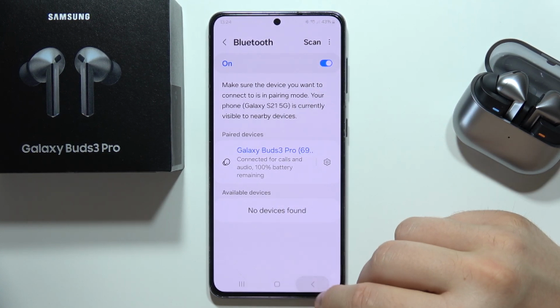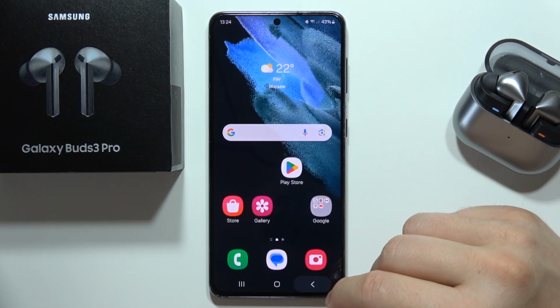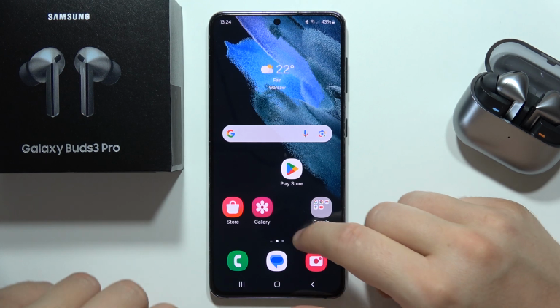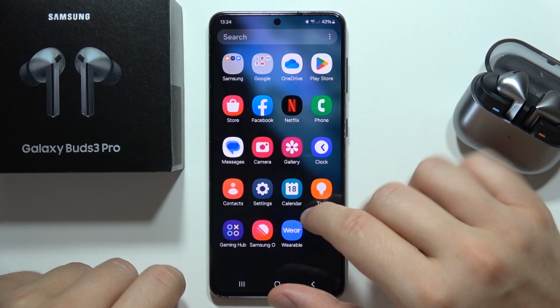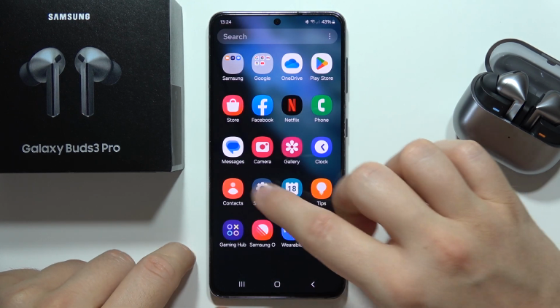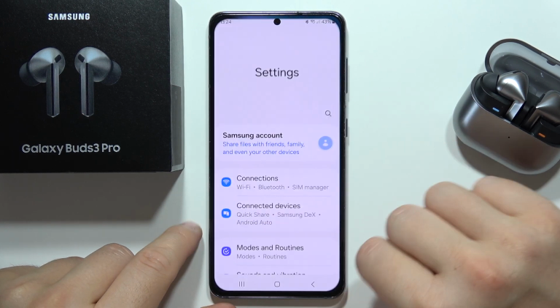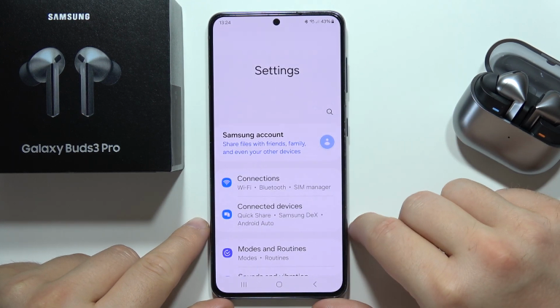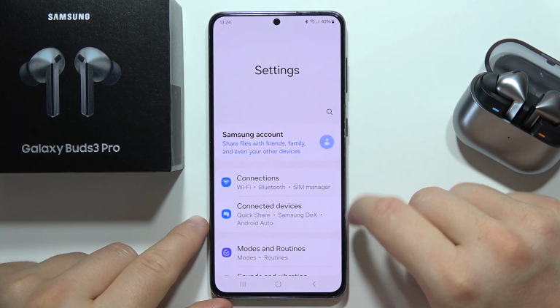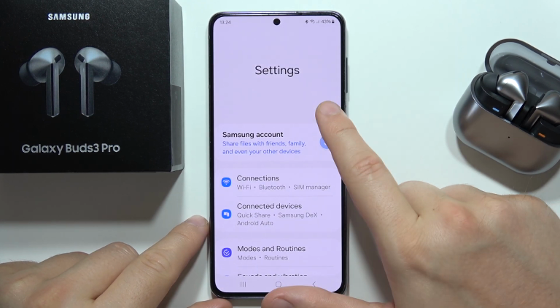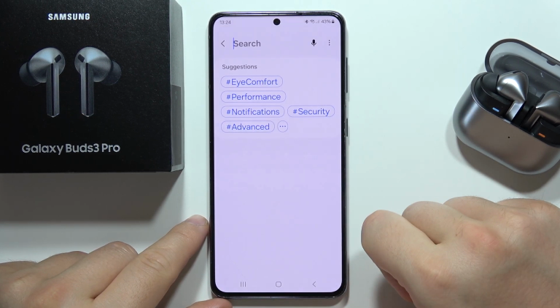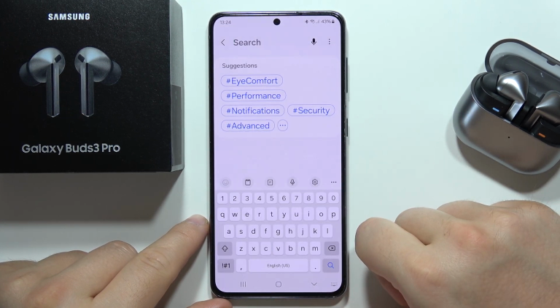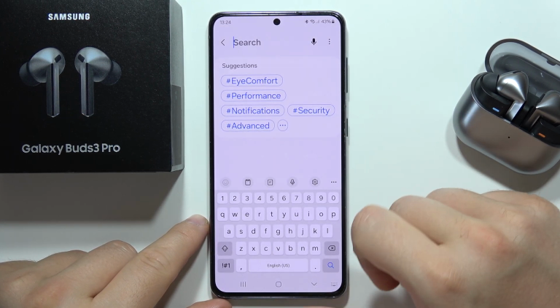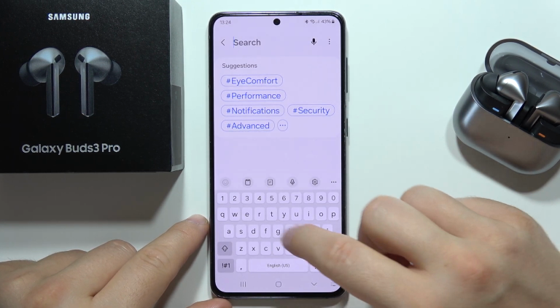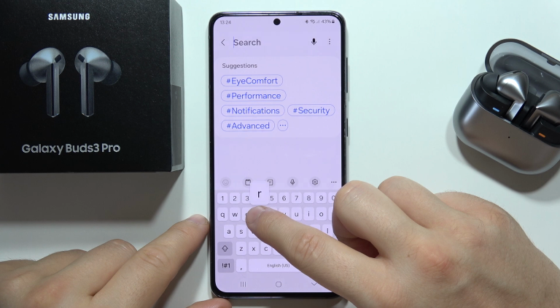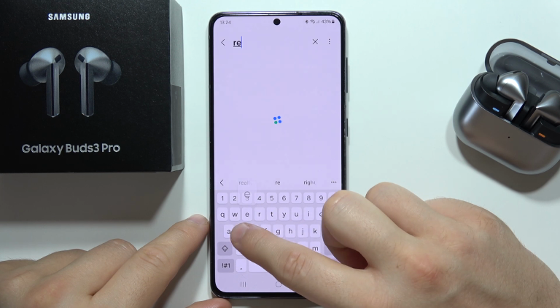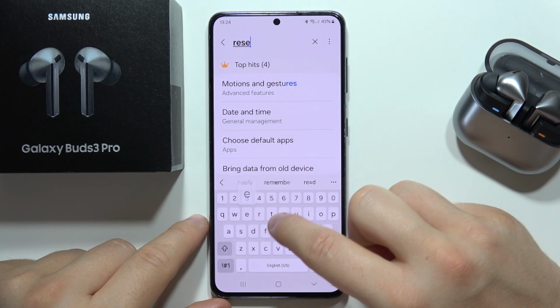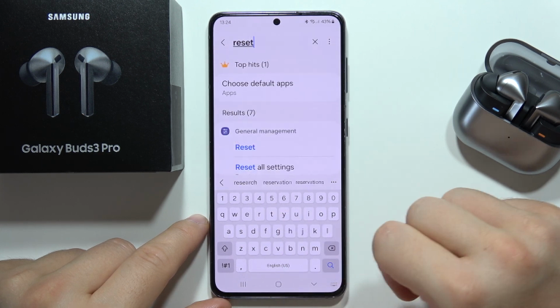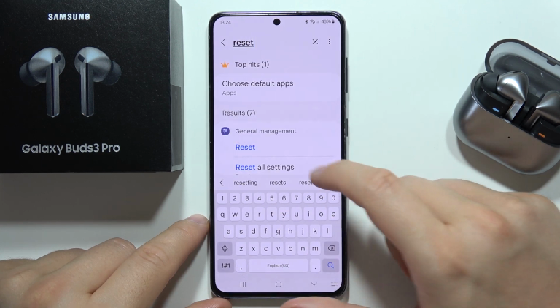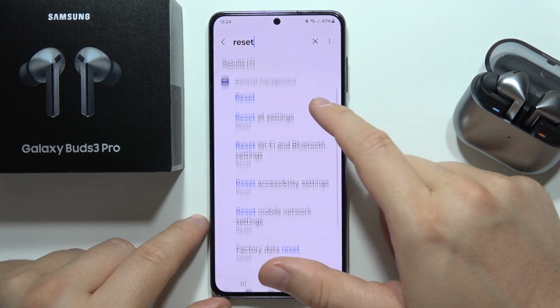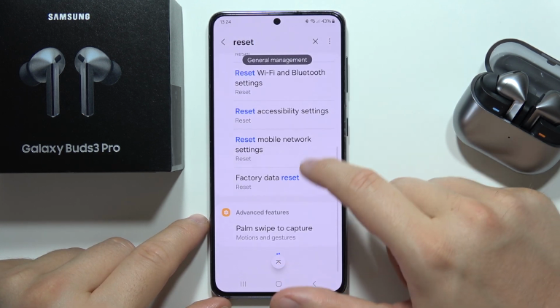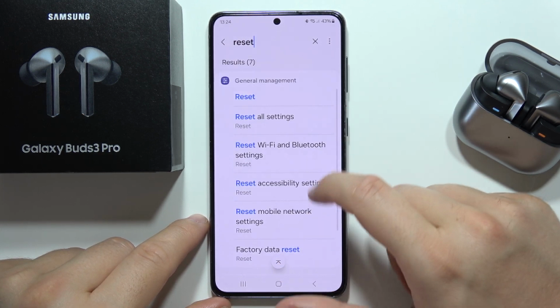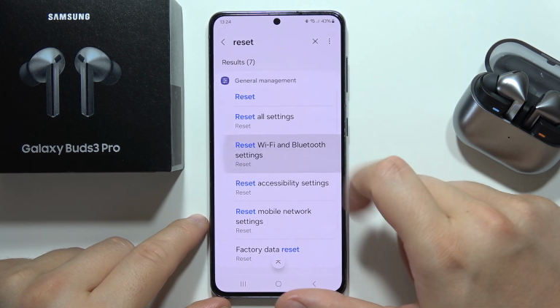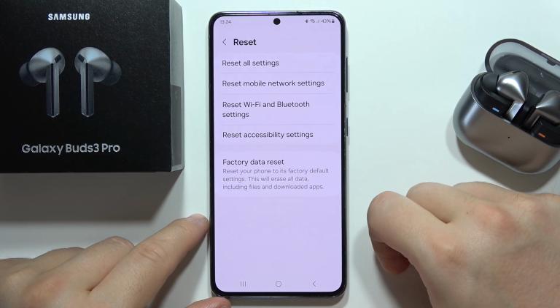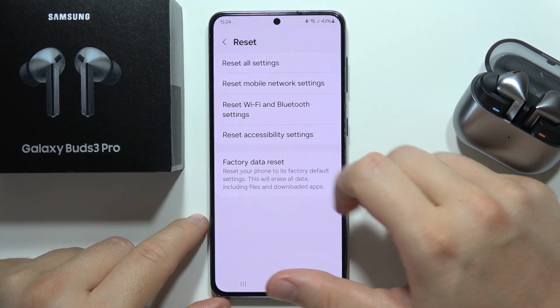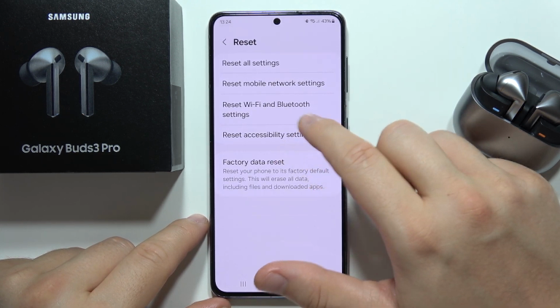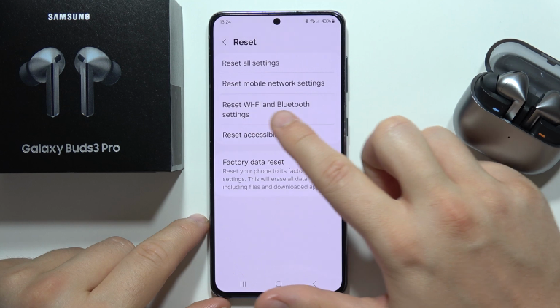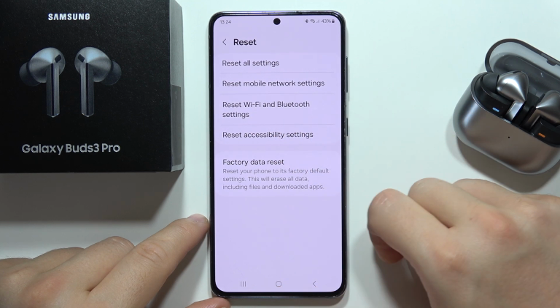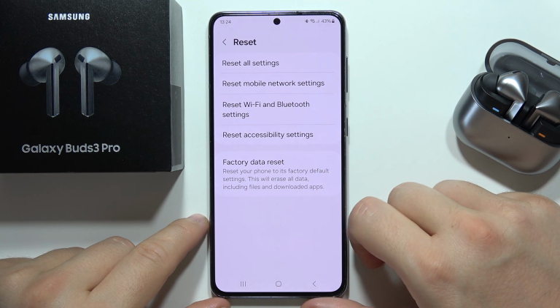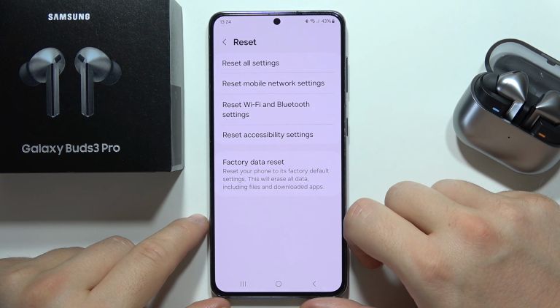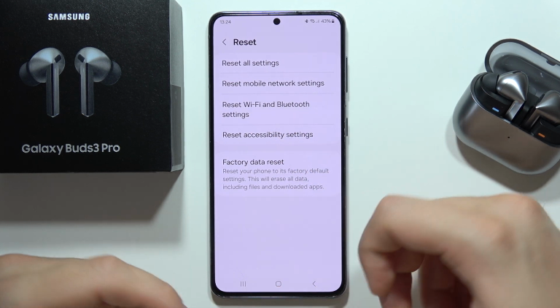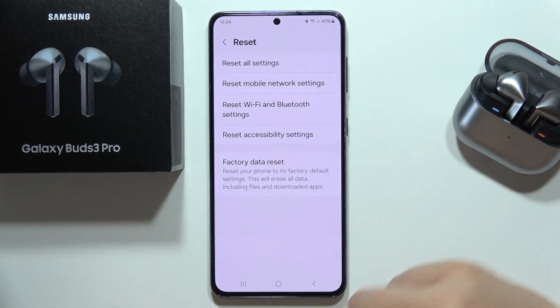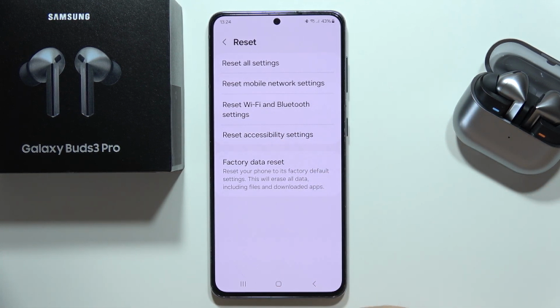If you still have this issue and your earbuds cannot connect, go into your phone's settings, tap the settings icon, enter the reset option, and perform a reset of the Wi-Fi and Bluetooth network settings.